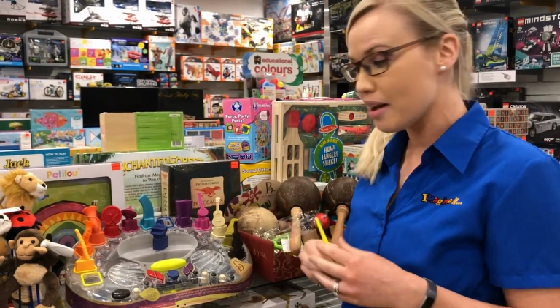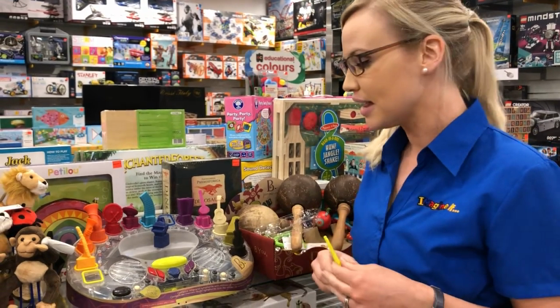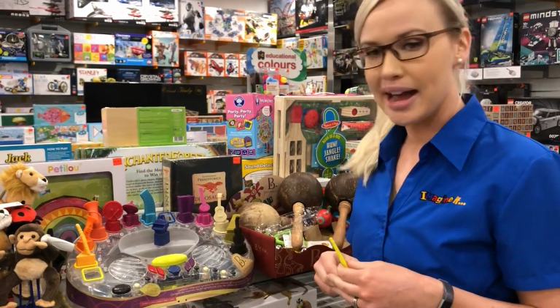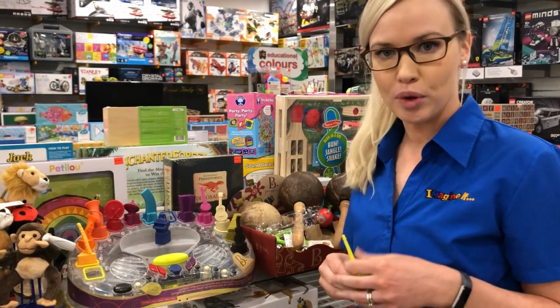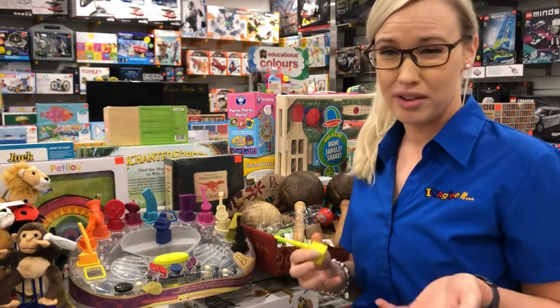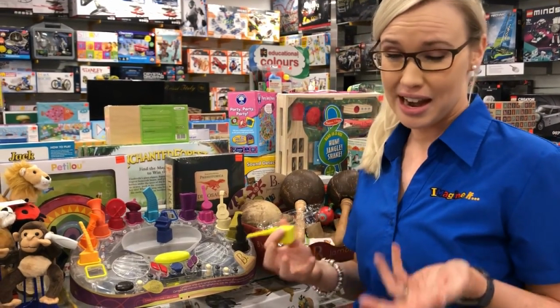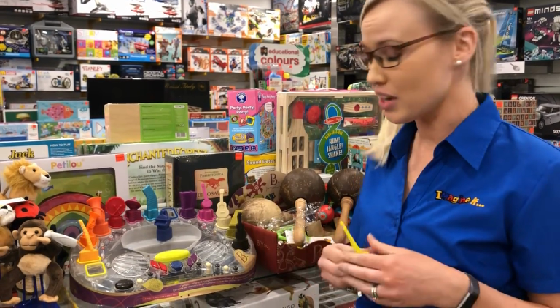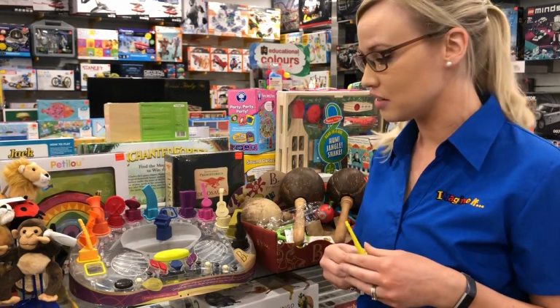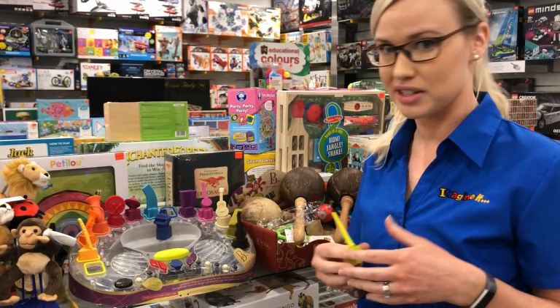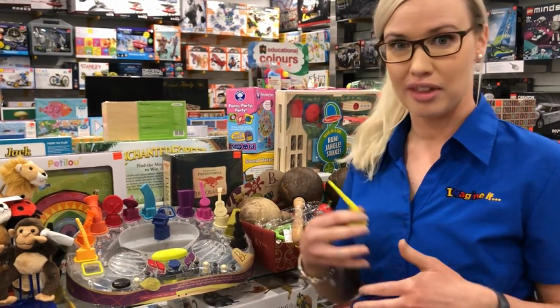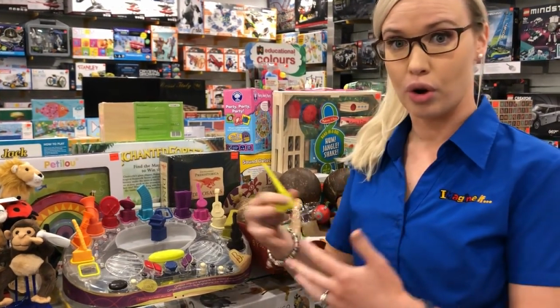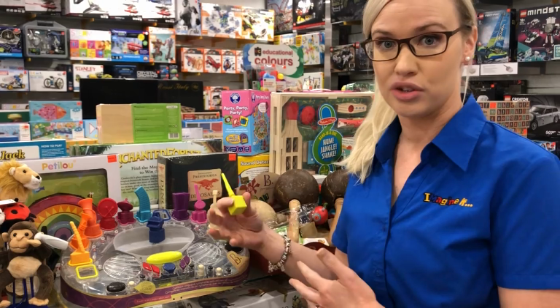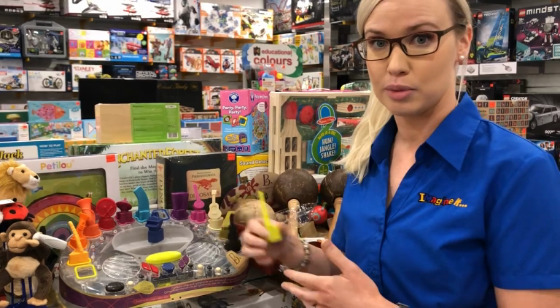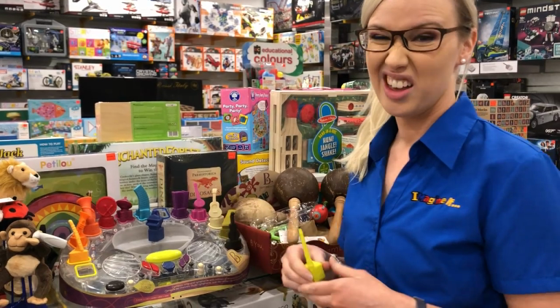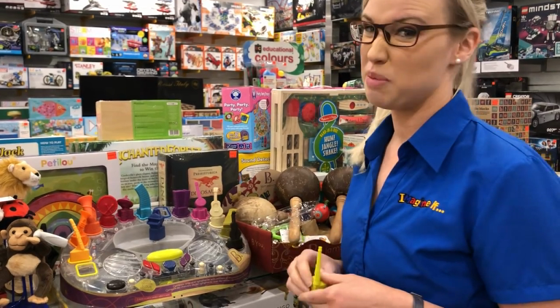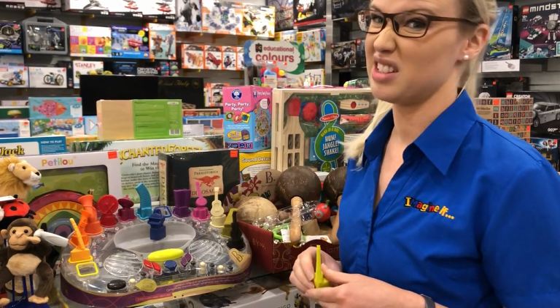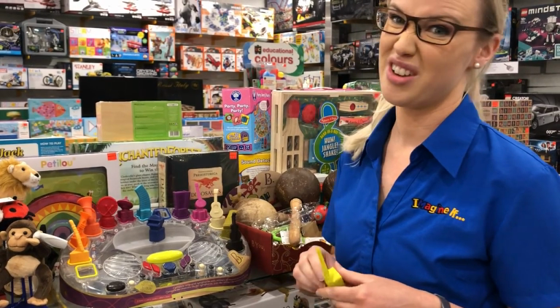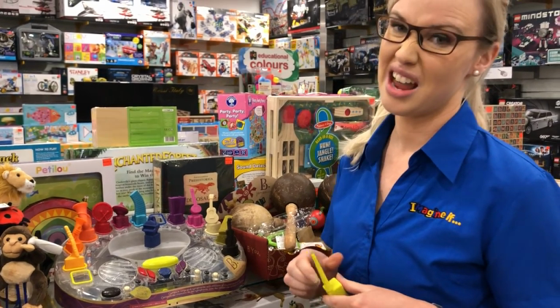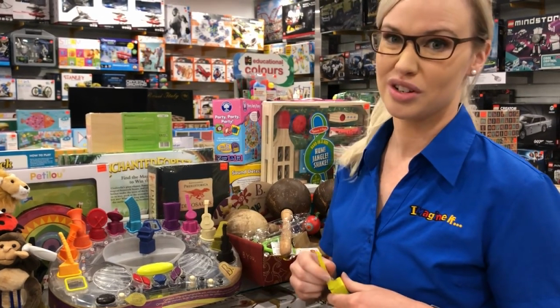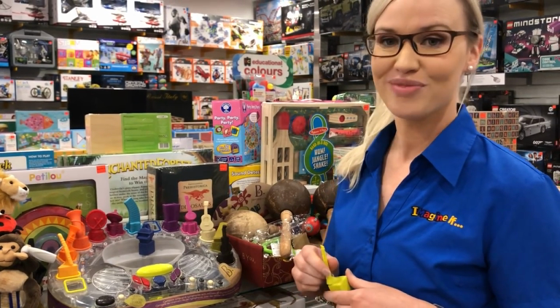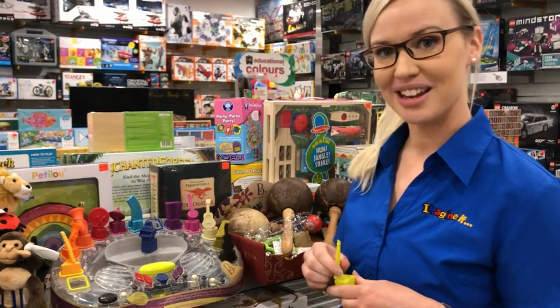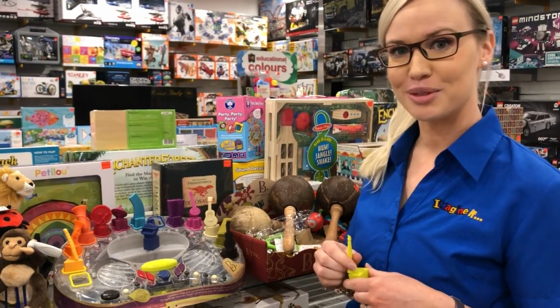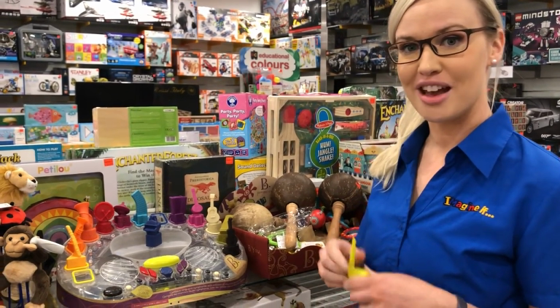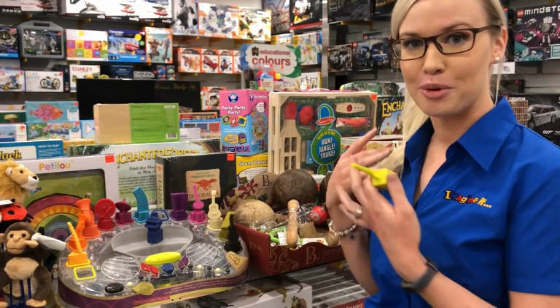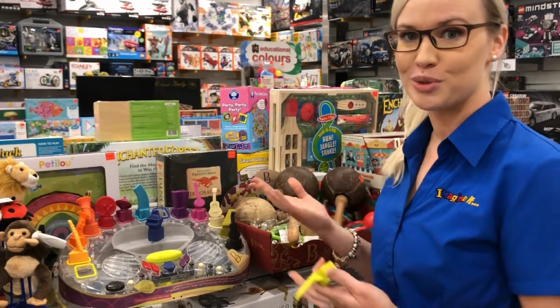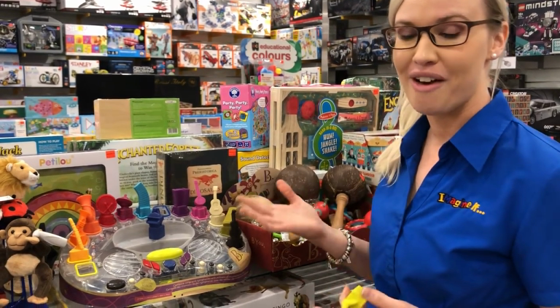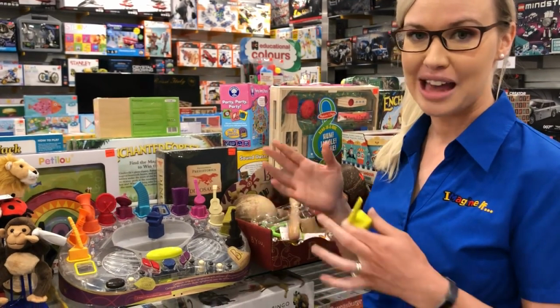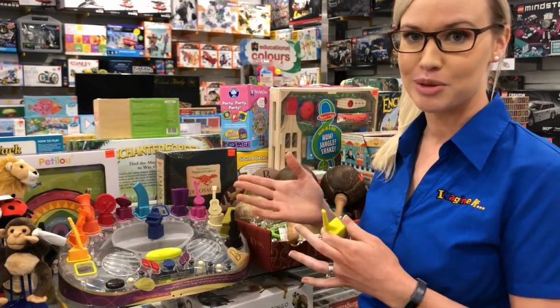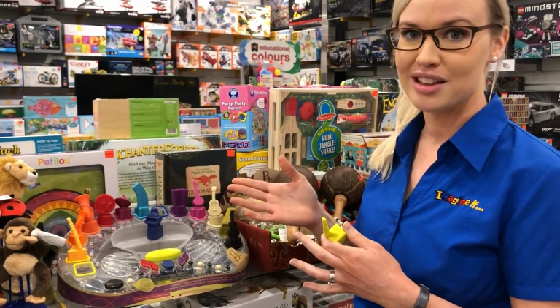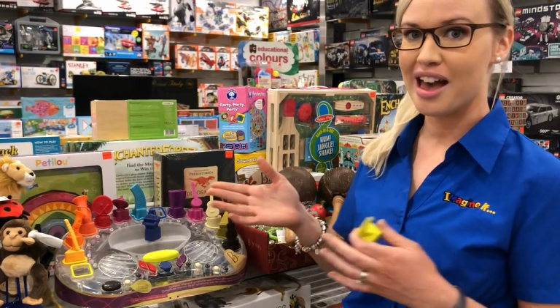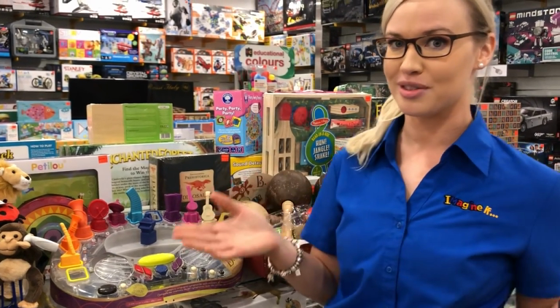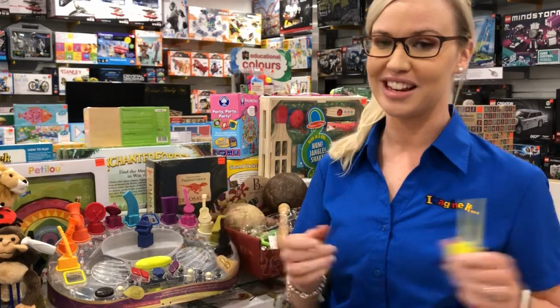It's something they can grow into as well, and to be honest it's even fun as an adult. We love this one — available in store now at our Mitchum Square store and Burnside Village.